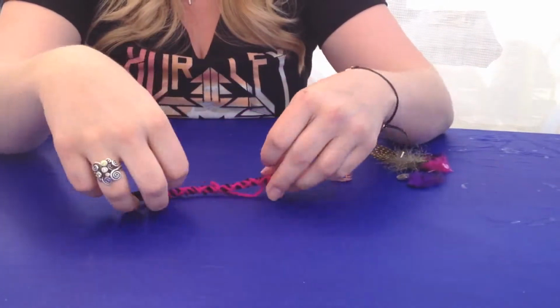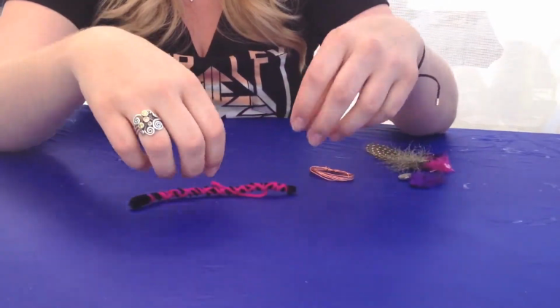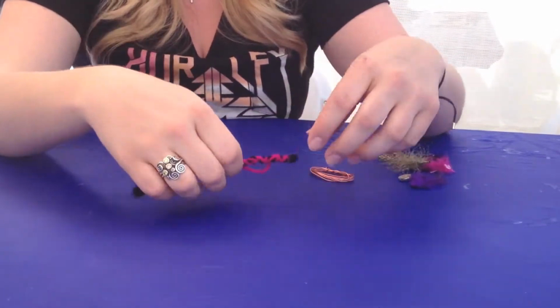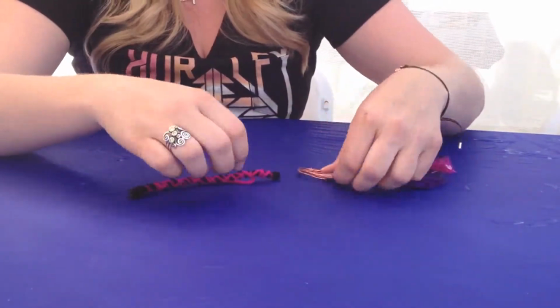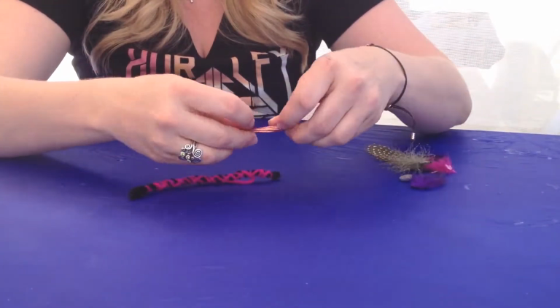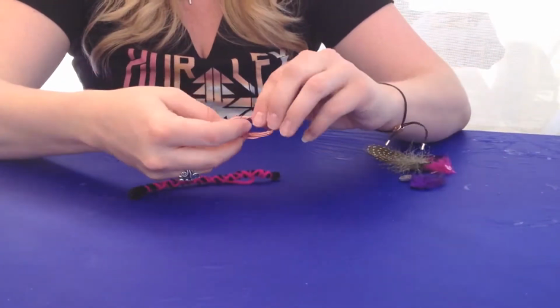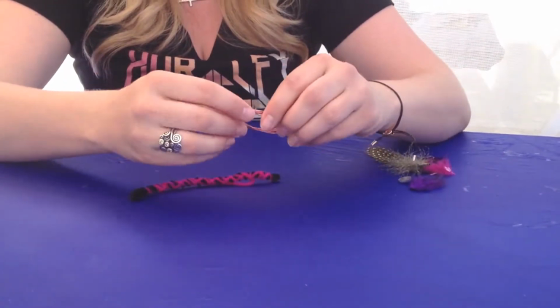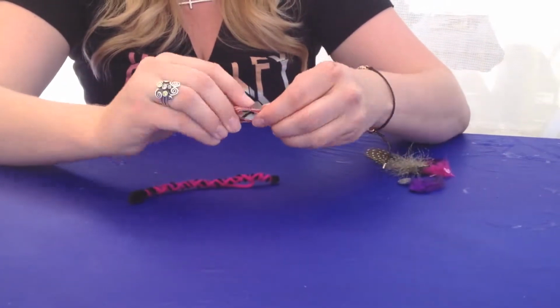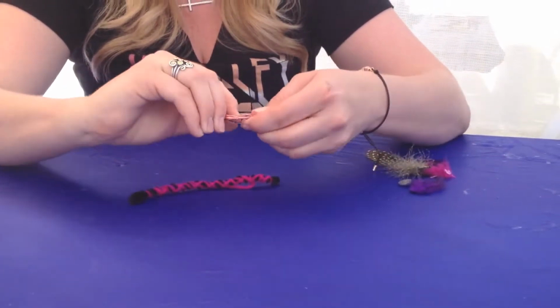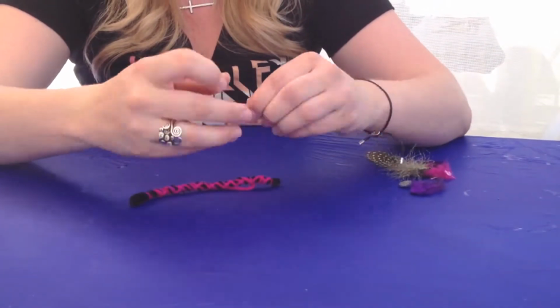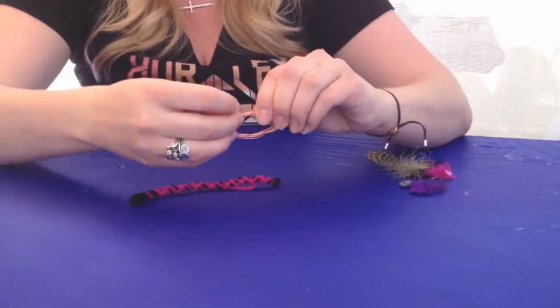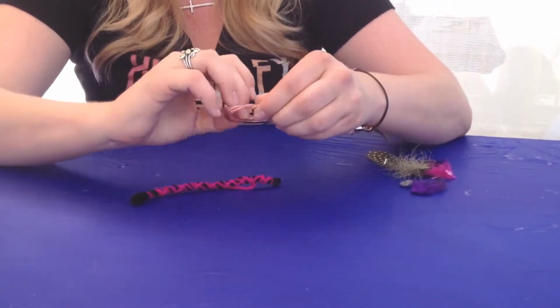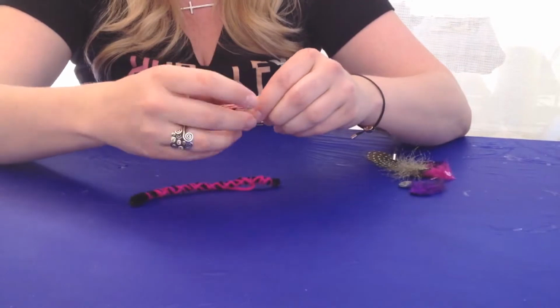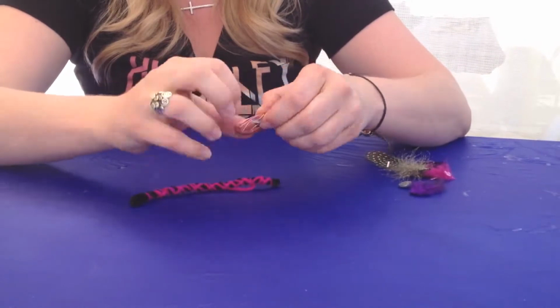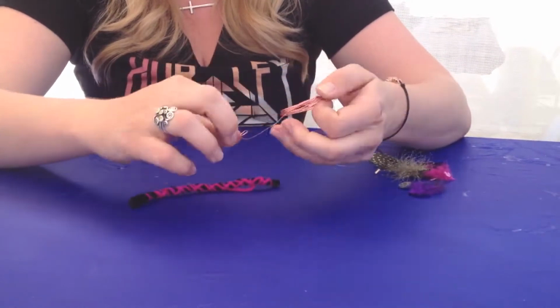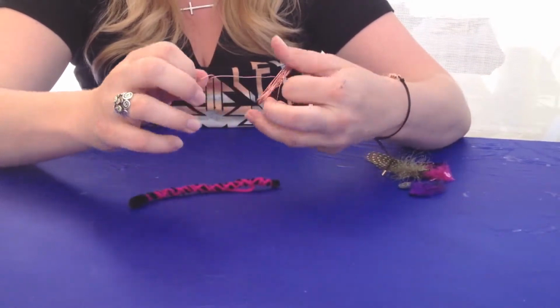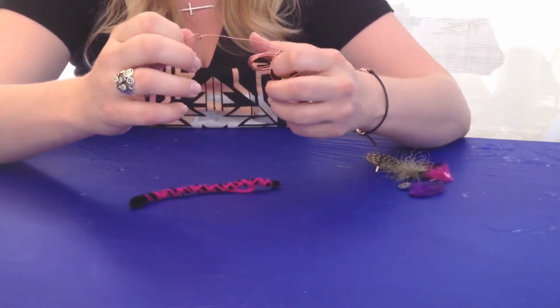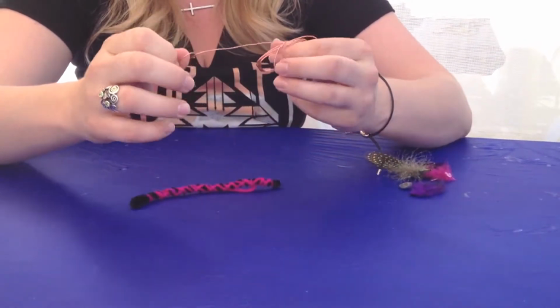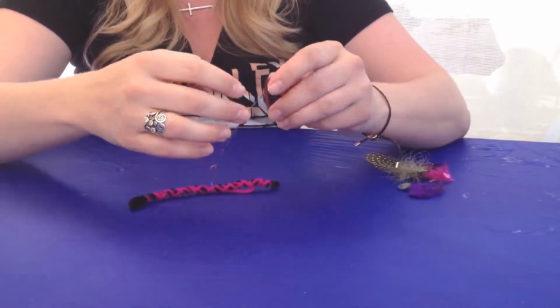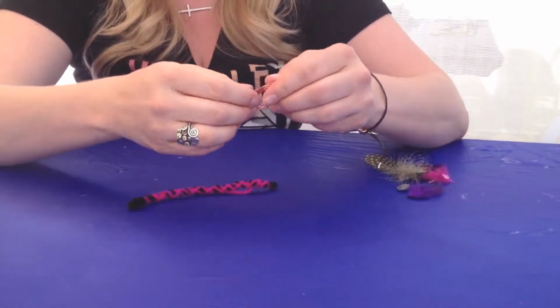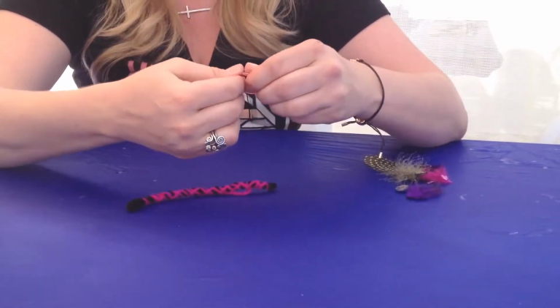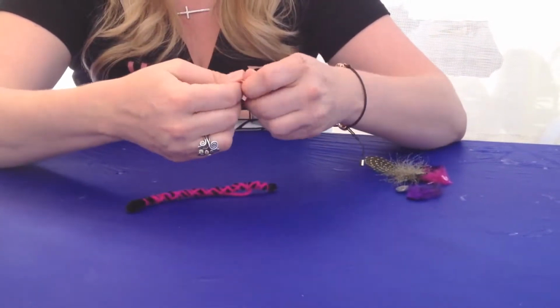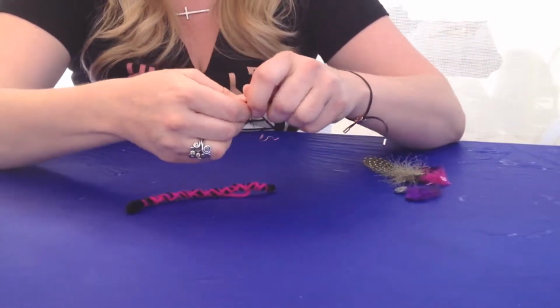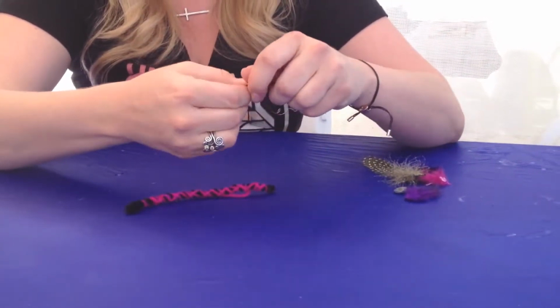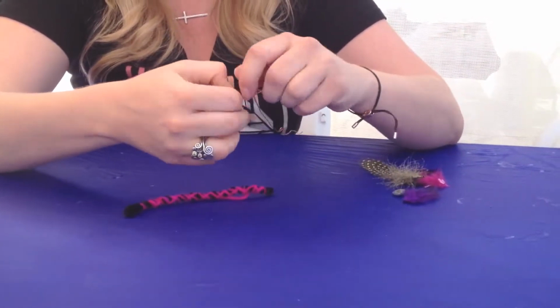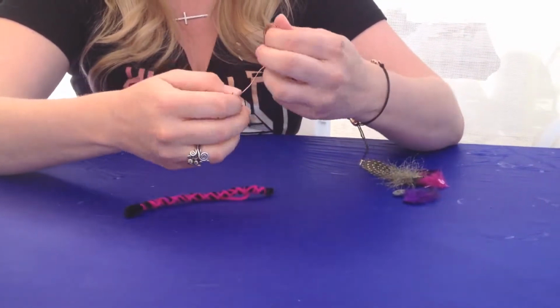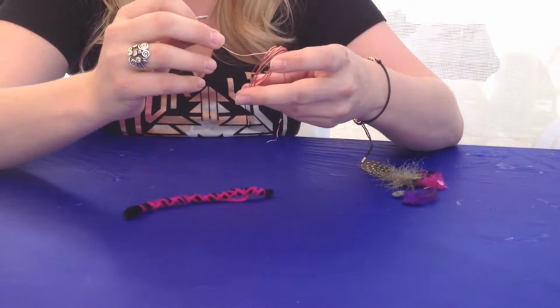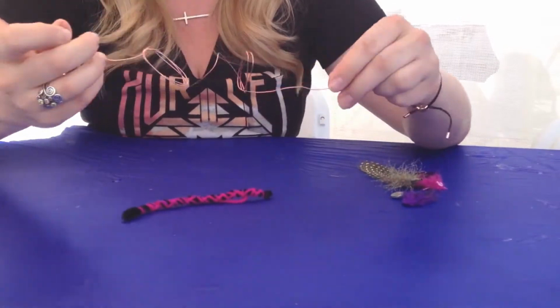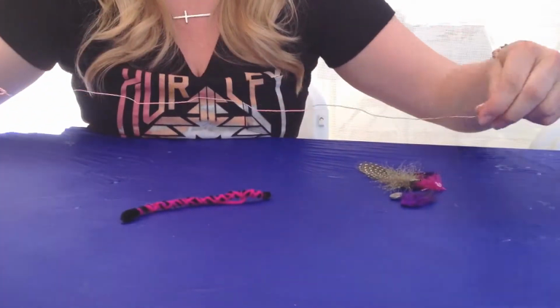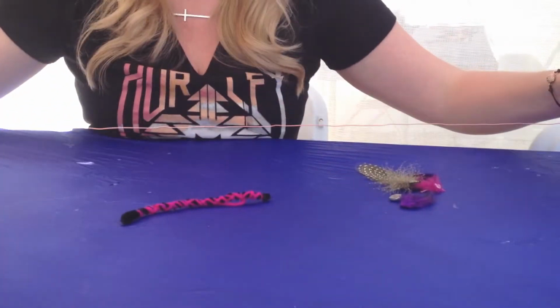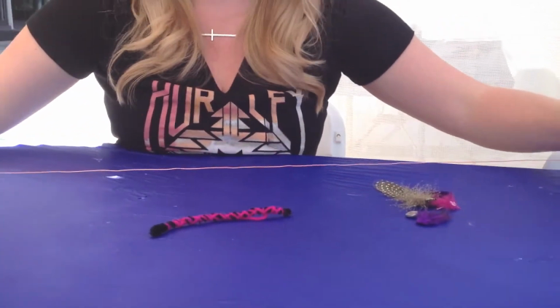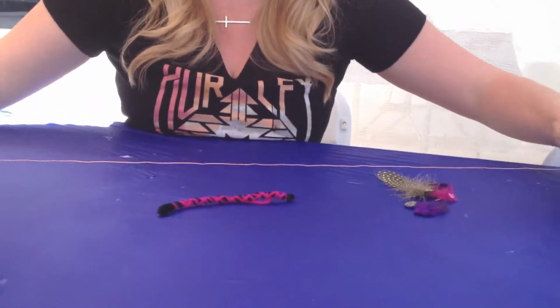Now you're going to unravel the metal wire just like this and straighten it out.